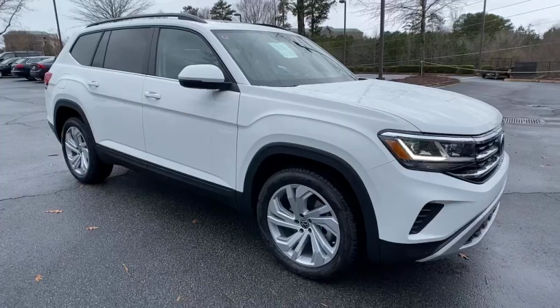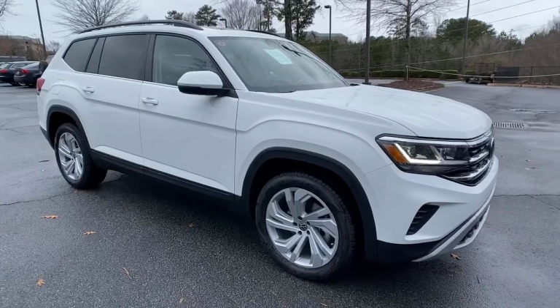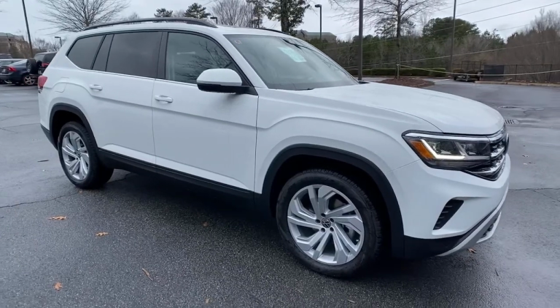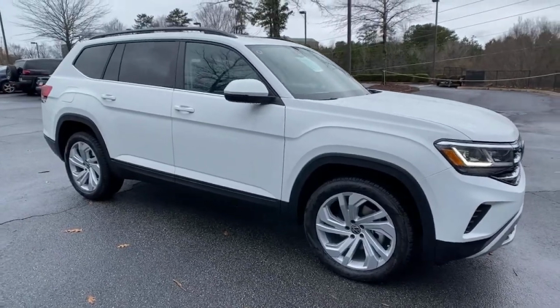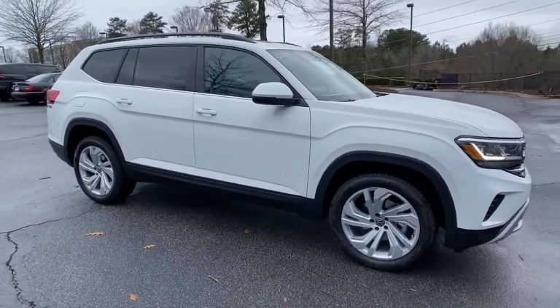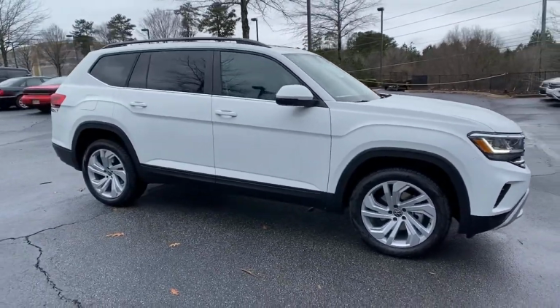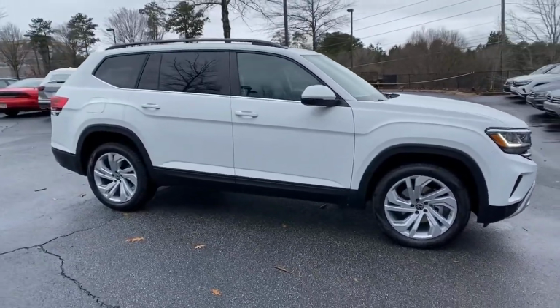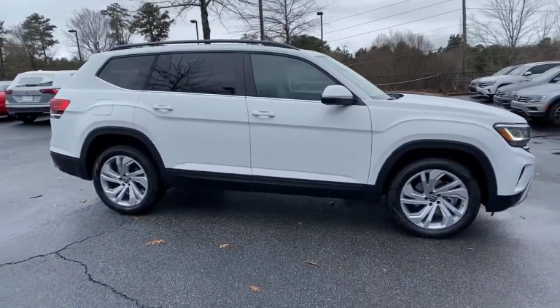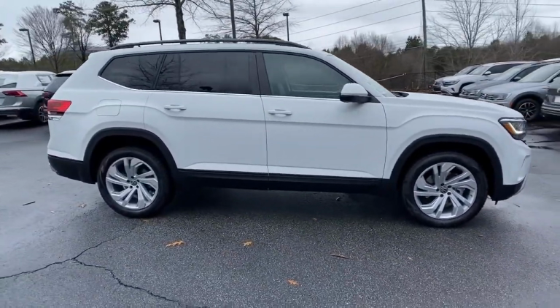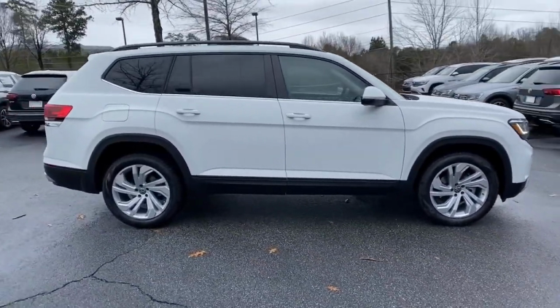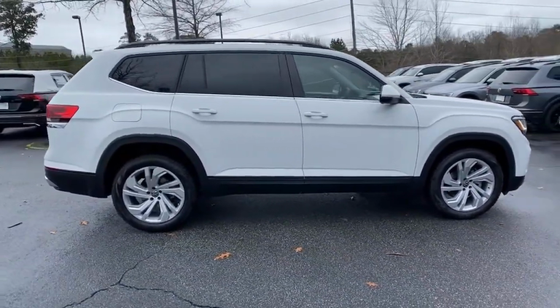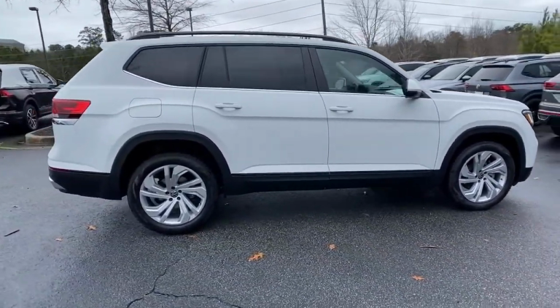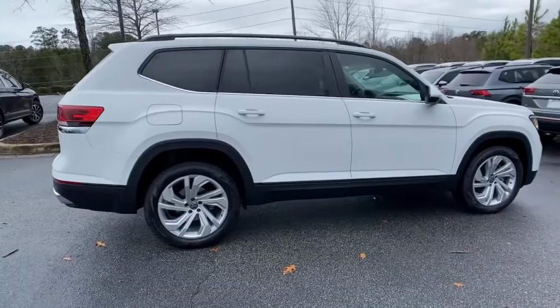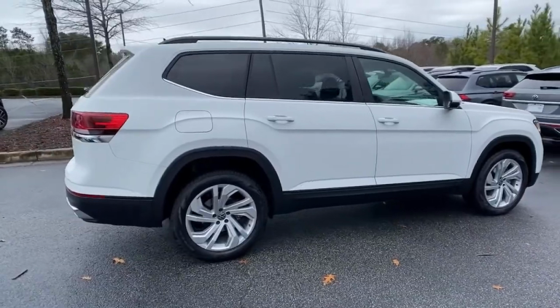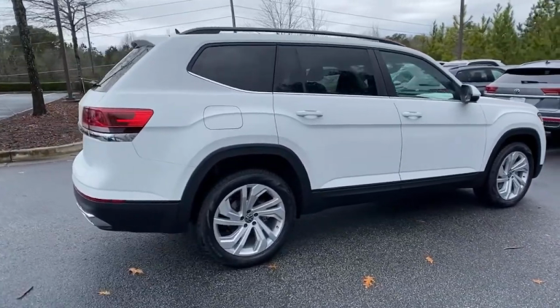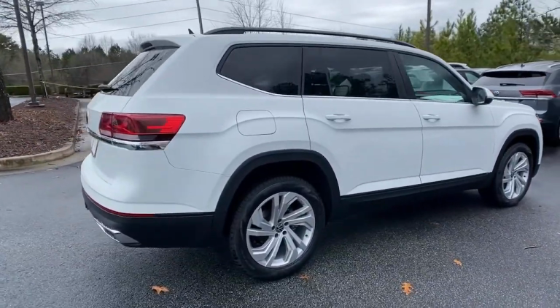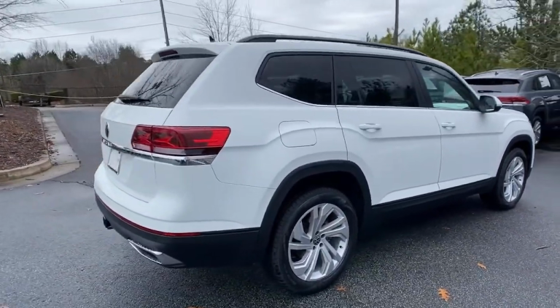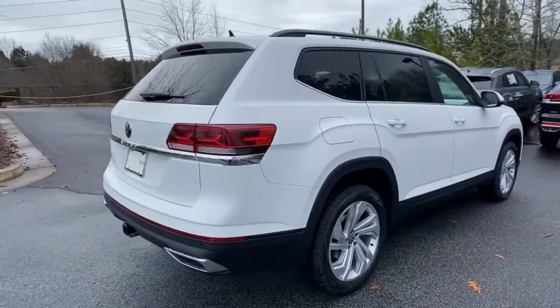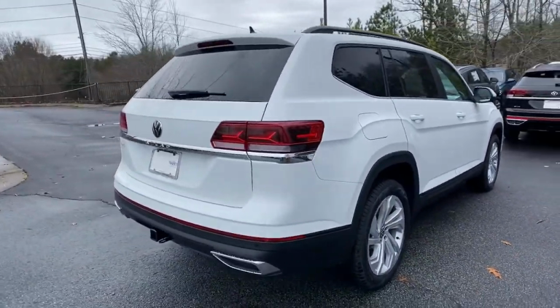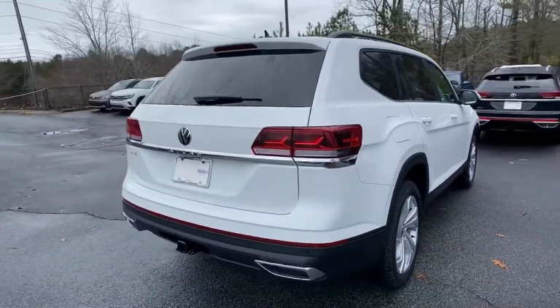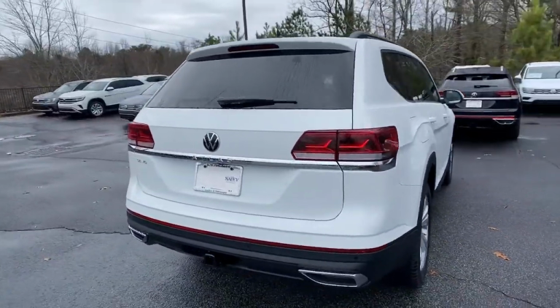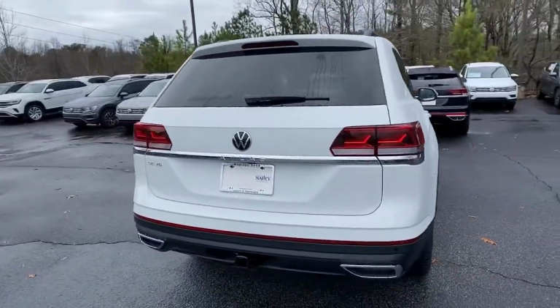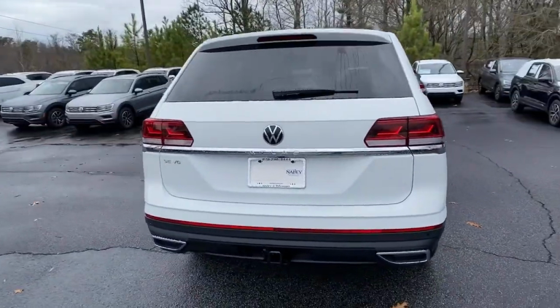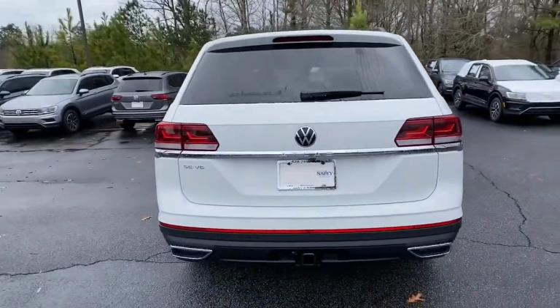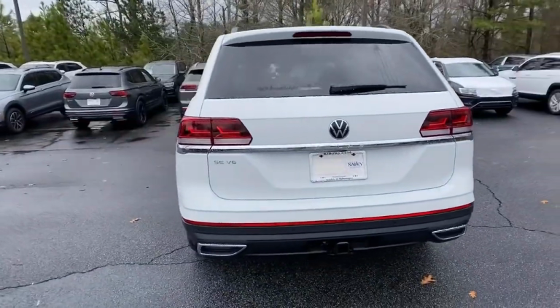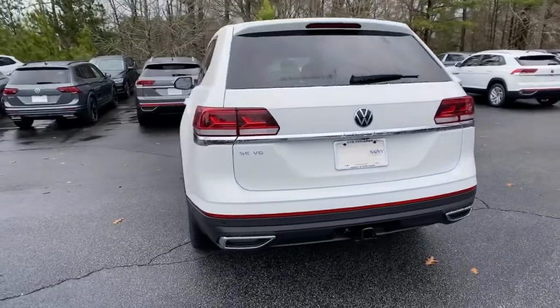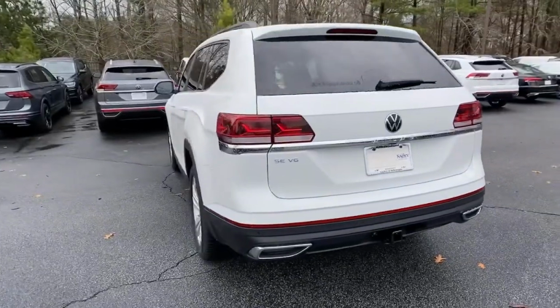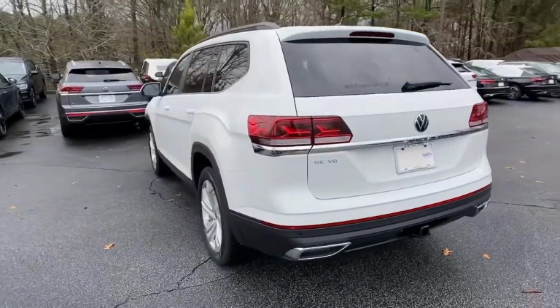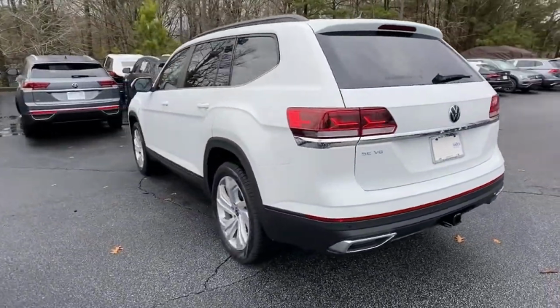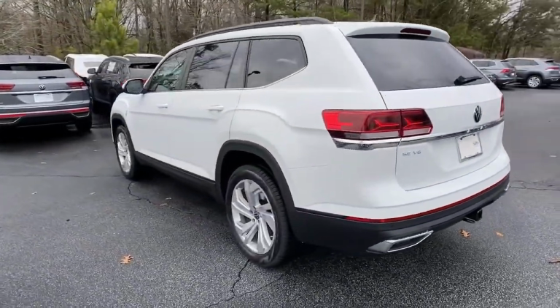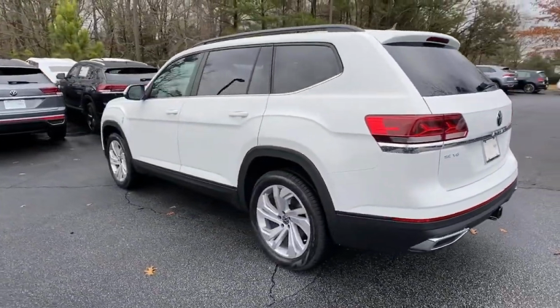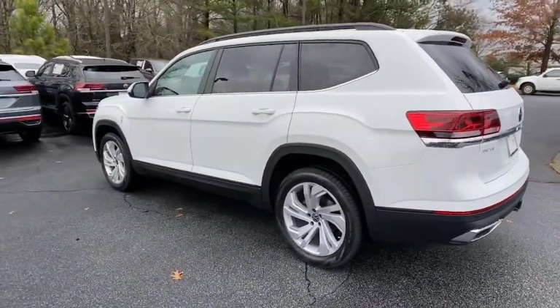Picture yourself in the 2021 Volkswagen Atlas. Take a tour of this spacious, comfortable Volkswagen Atlas, the midsize SUV that offers your family a world of convenience and capability.